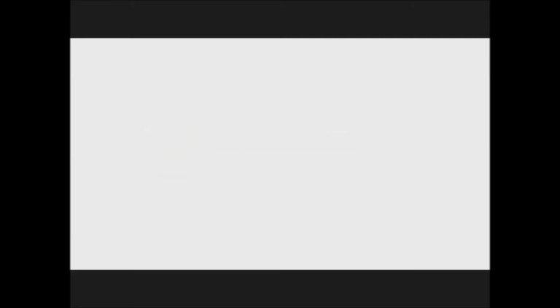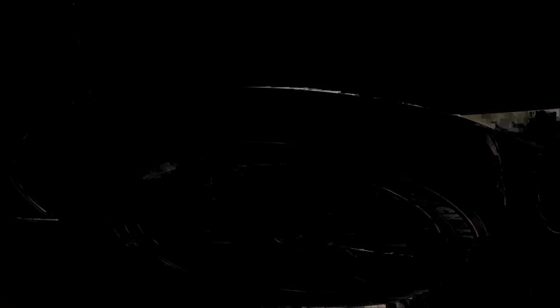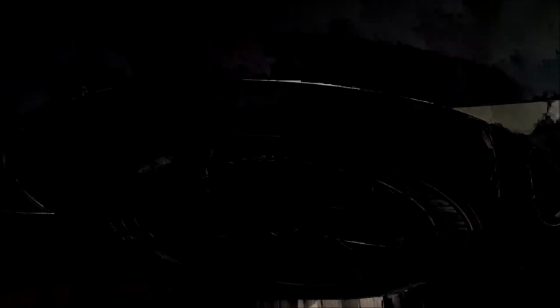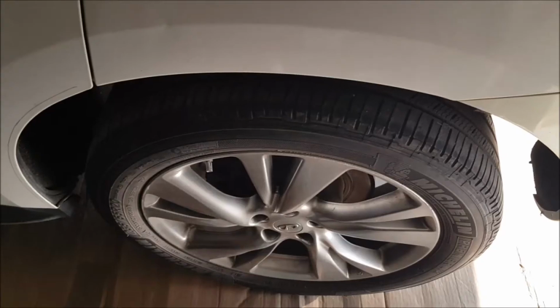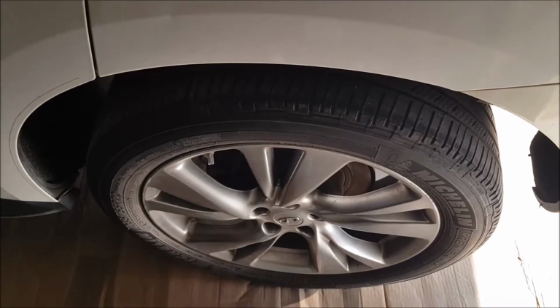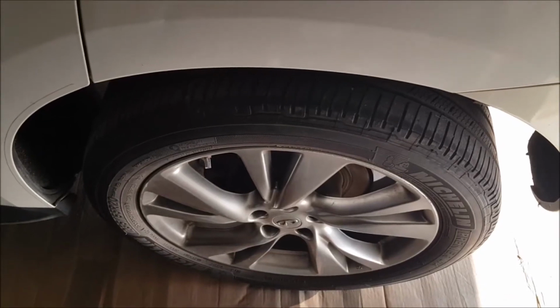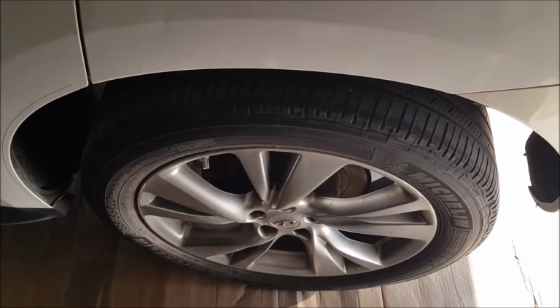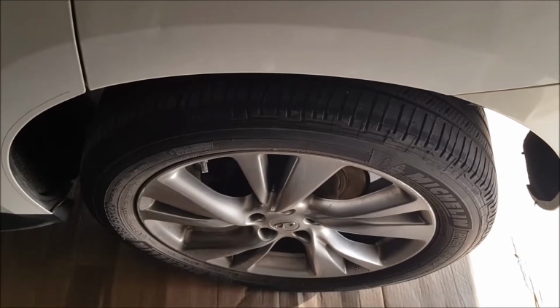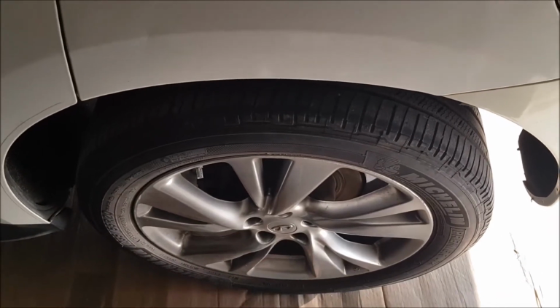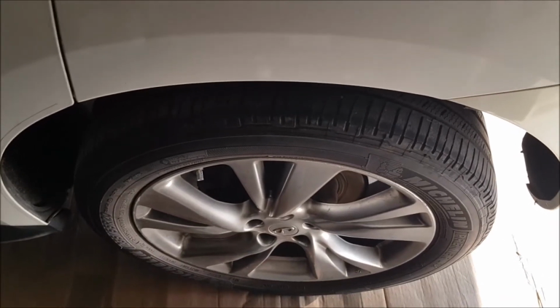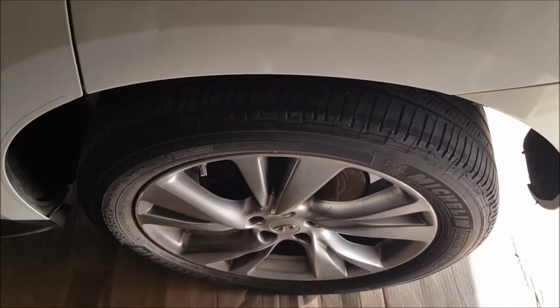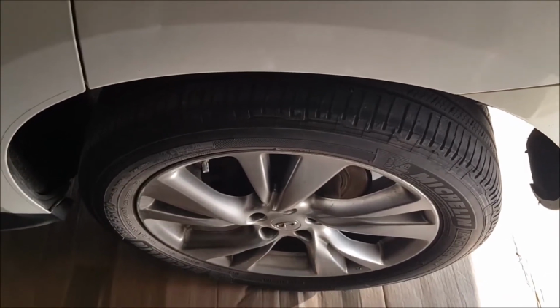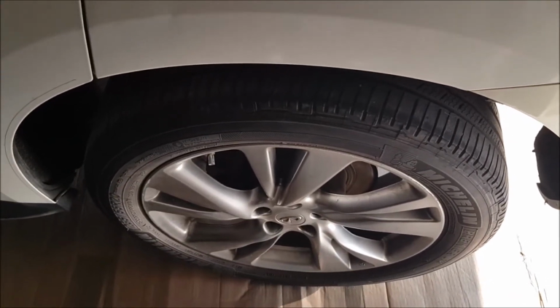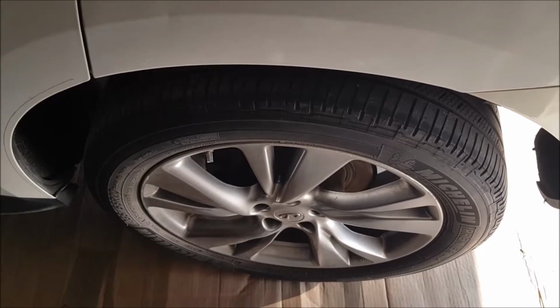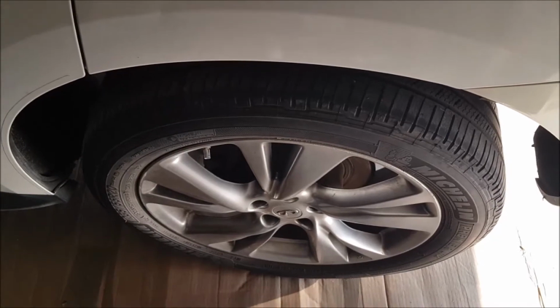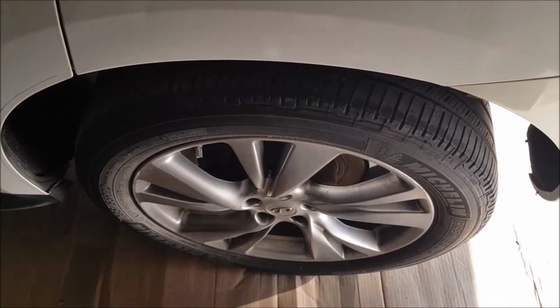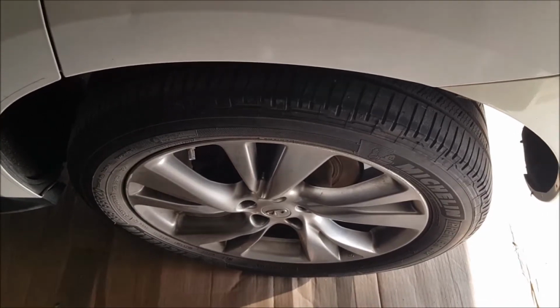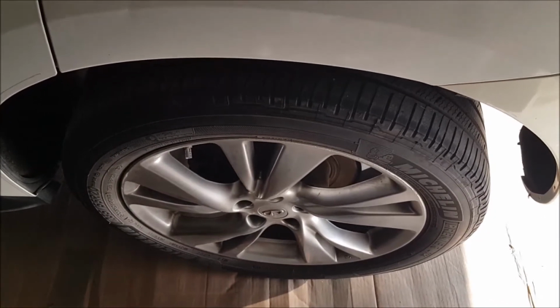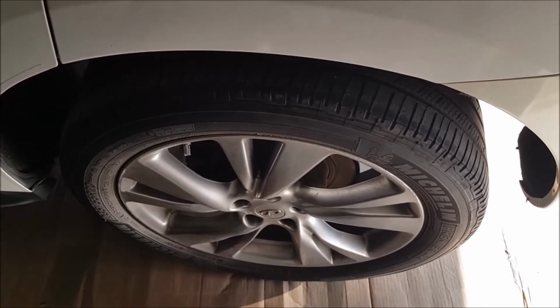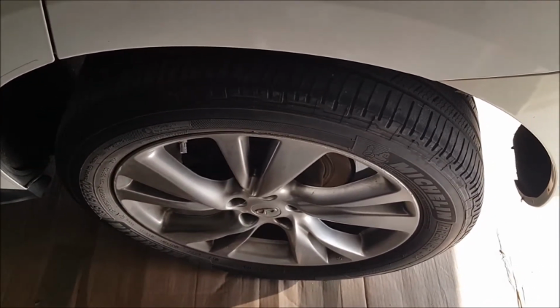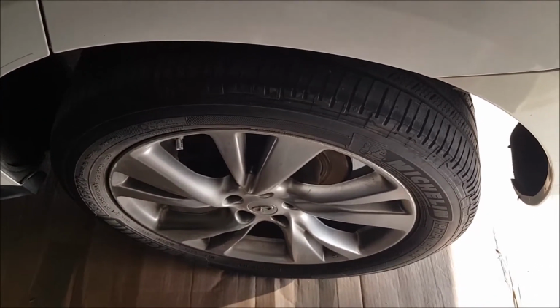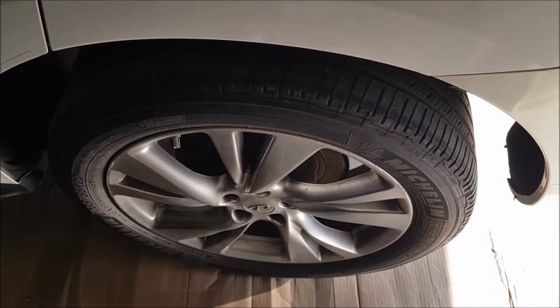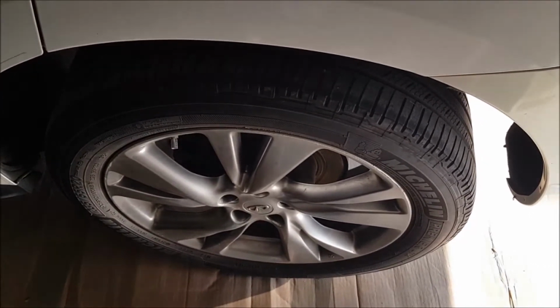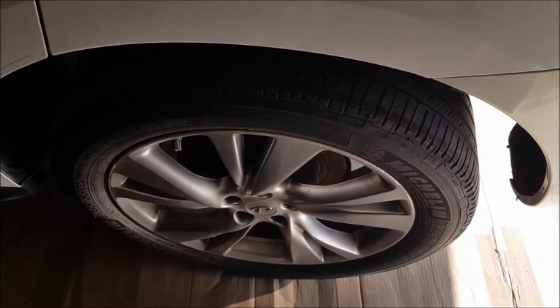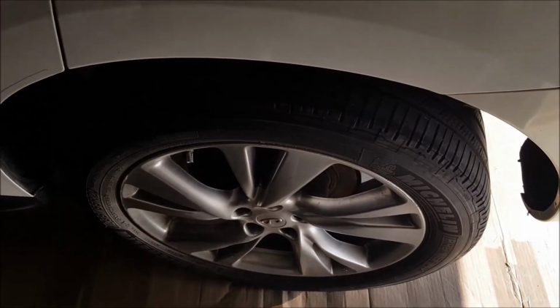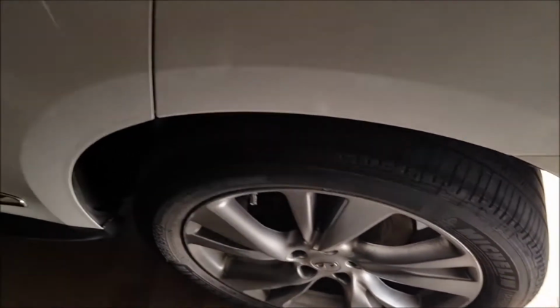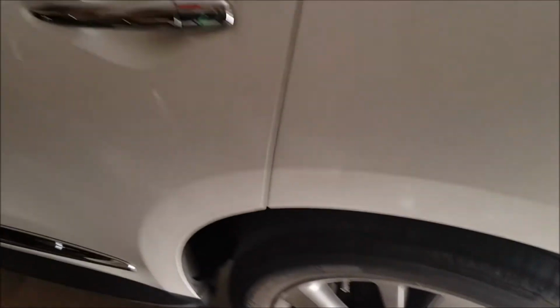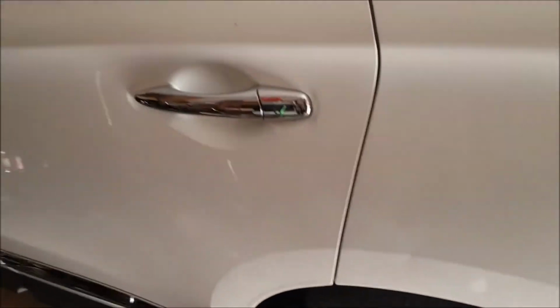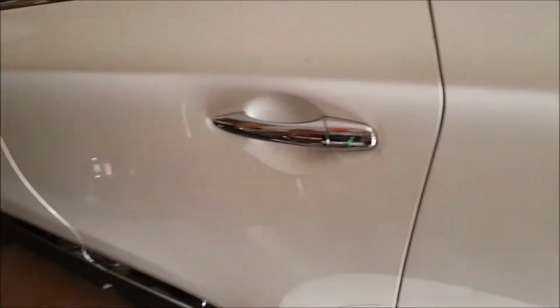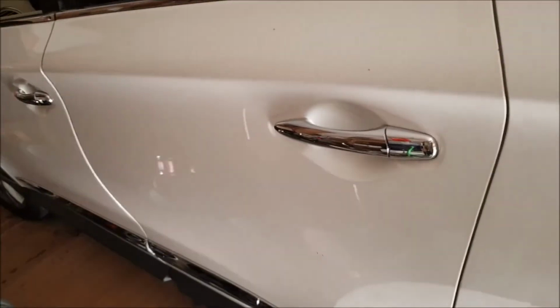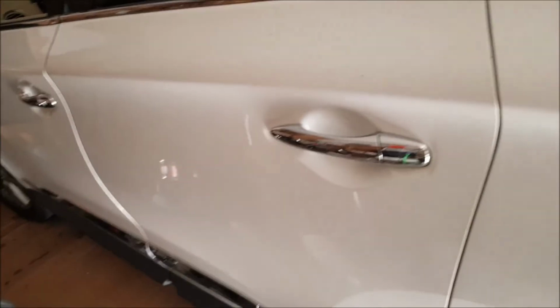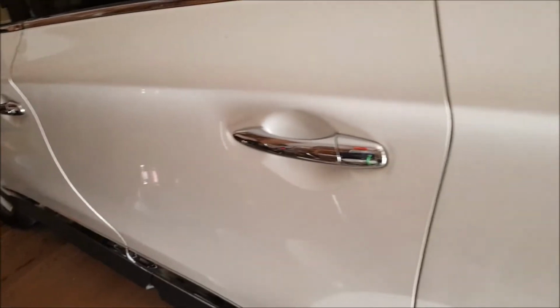Hi guys, this is iTouchDIY, in this case iTouch Garage. Today we're going to walk through how to replace the rear brake pad of an Infiniti GX35.